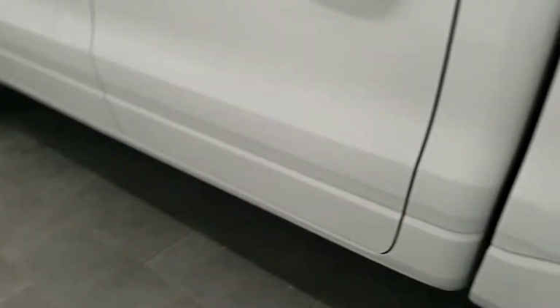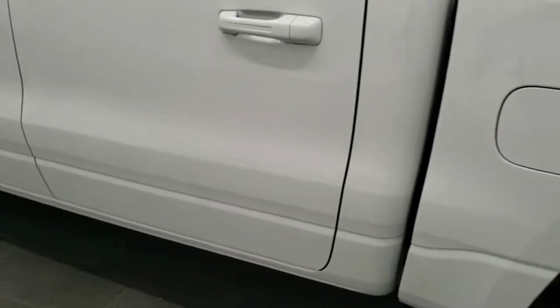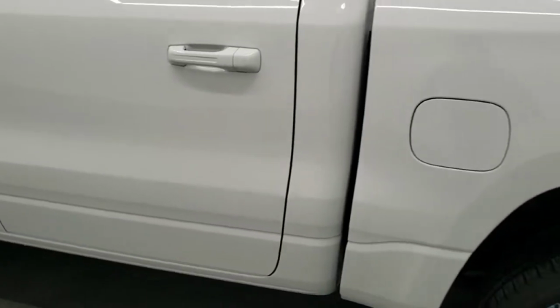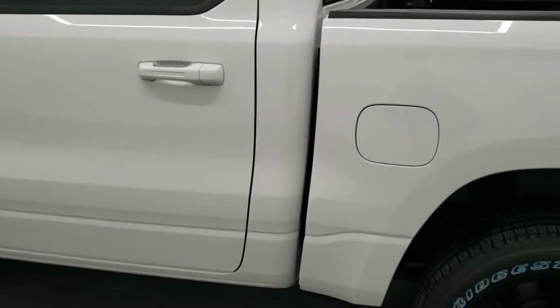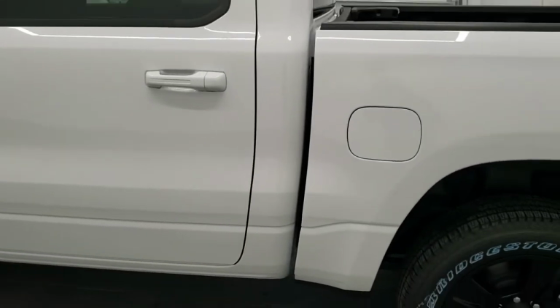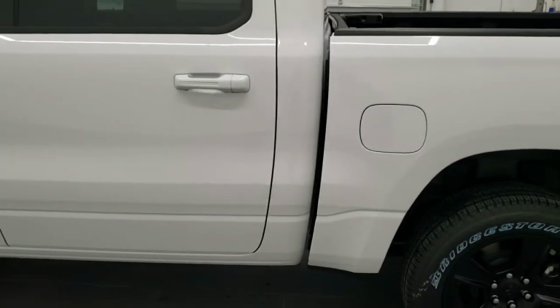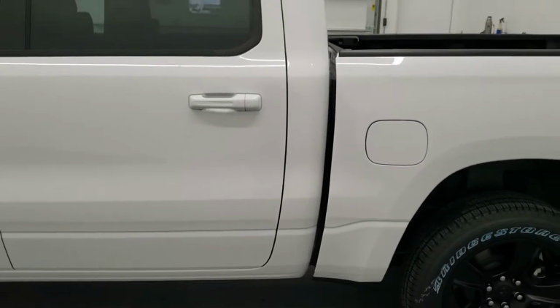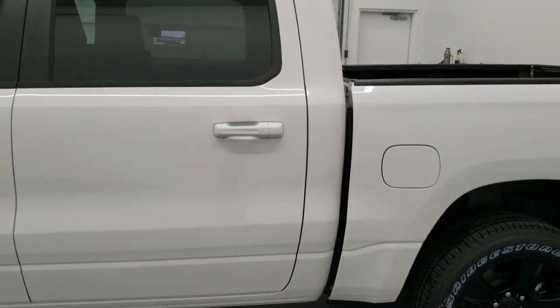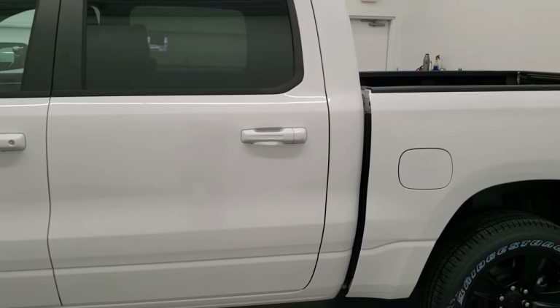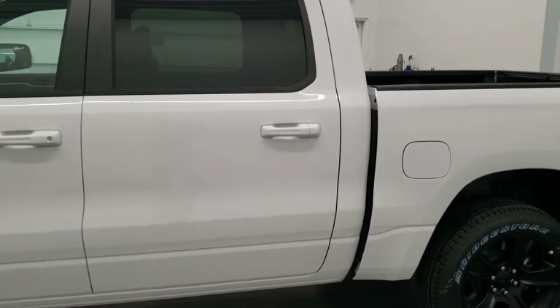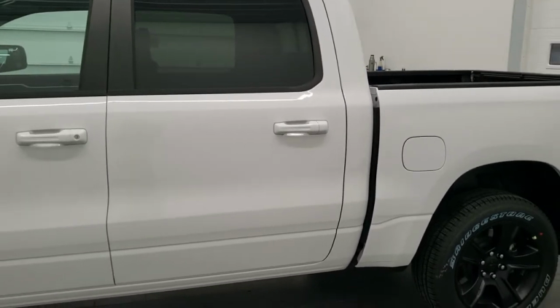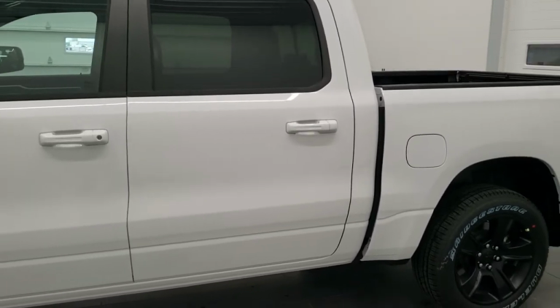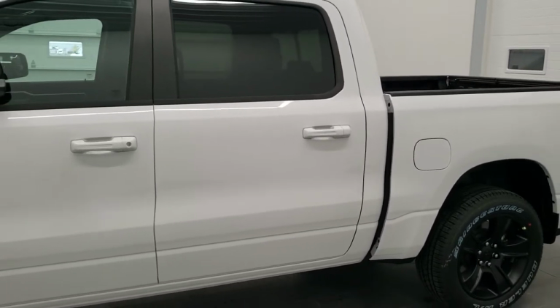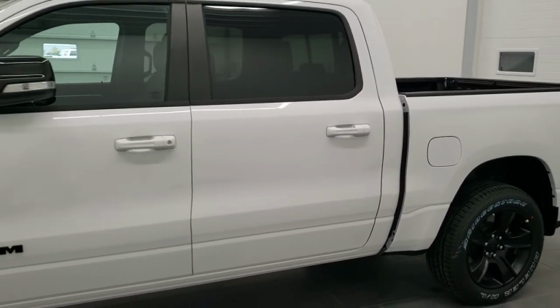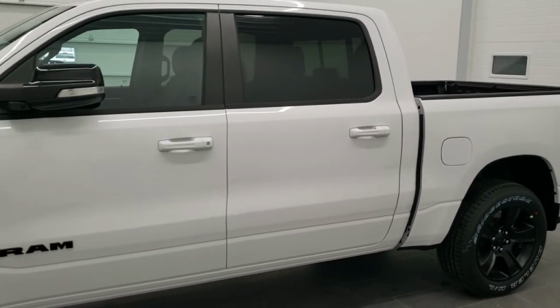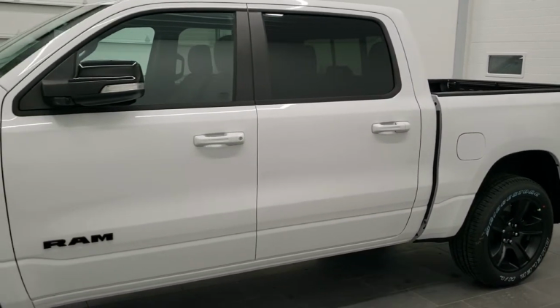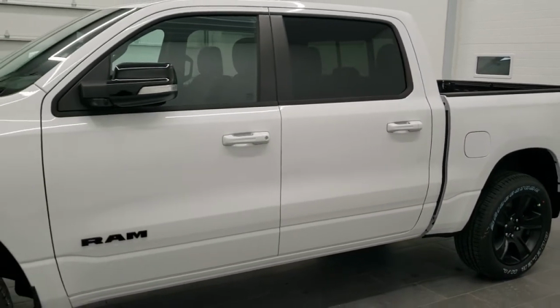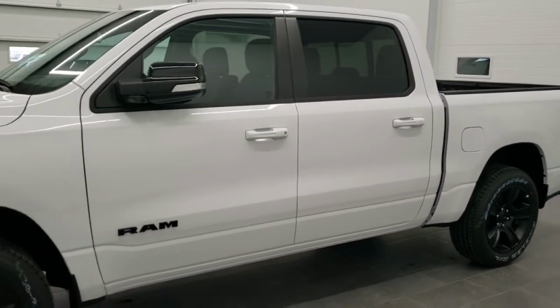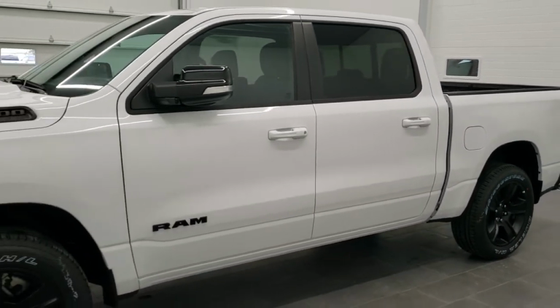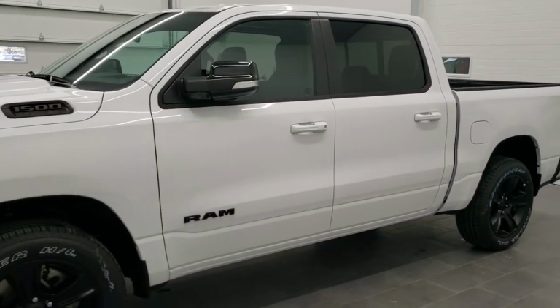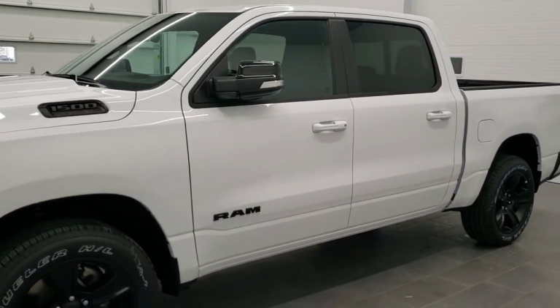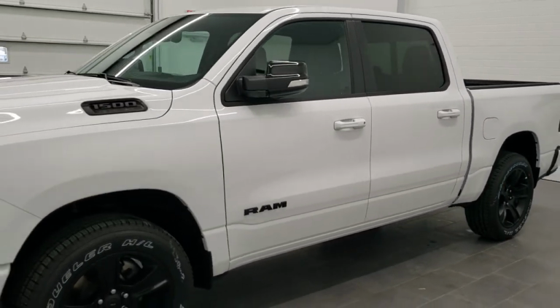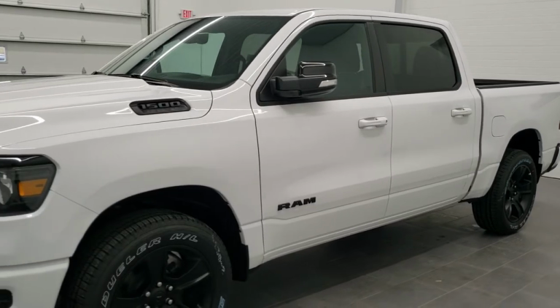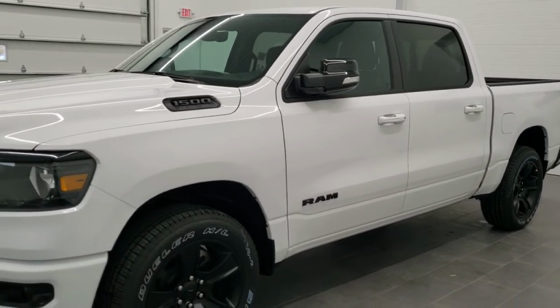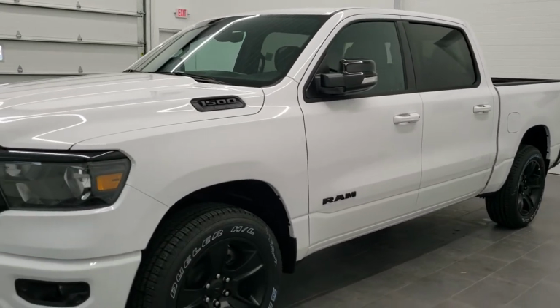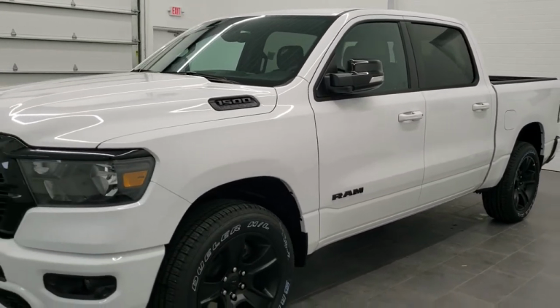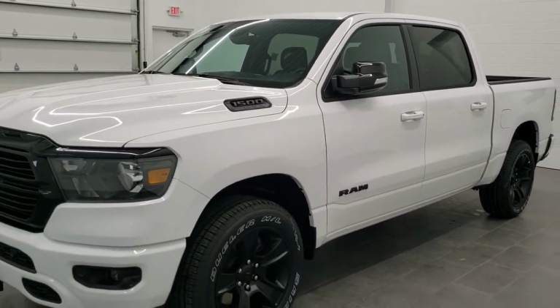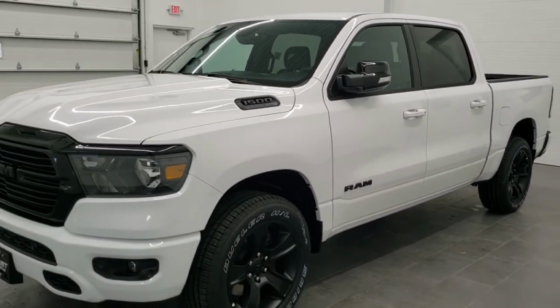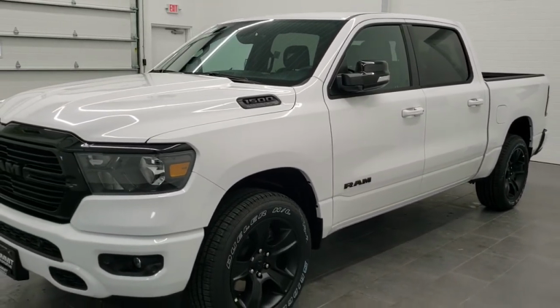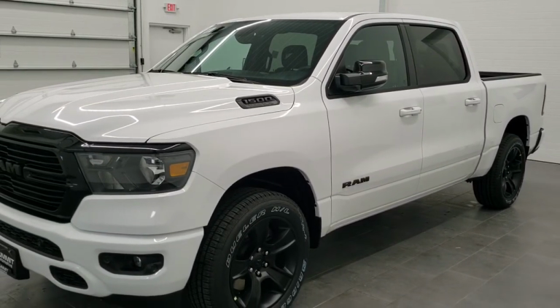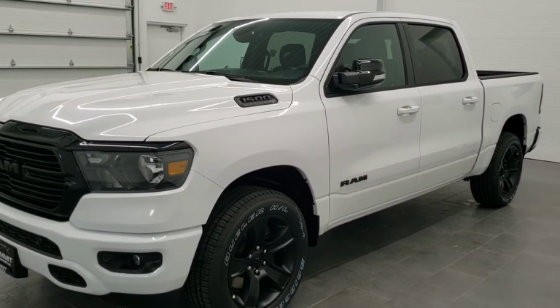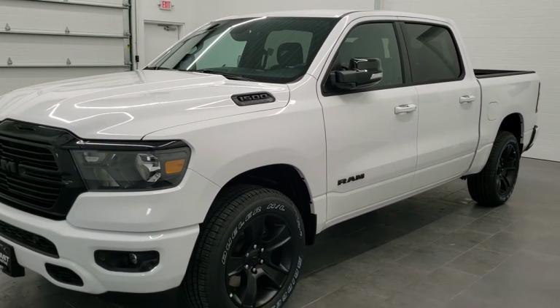We'll do one more quick final walk around here. I would personally like to thank you for checking out the video today, and hopefully from this HD video you've been able to tell just how nice this truck is. Thanks for checking out the video — like, subscribe, and share.